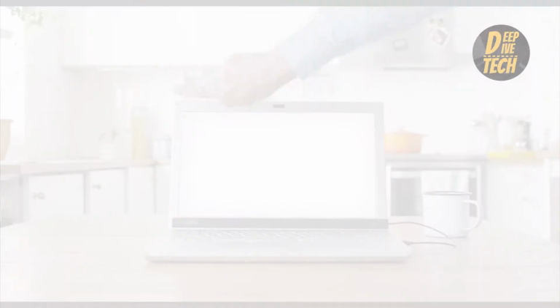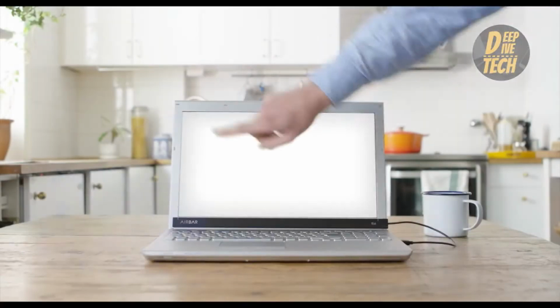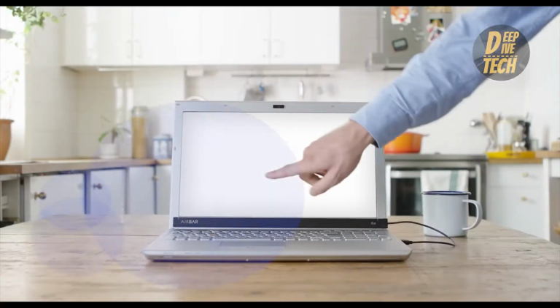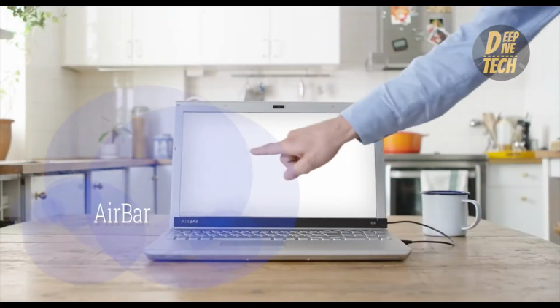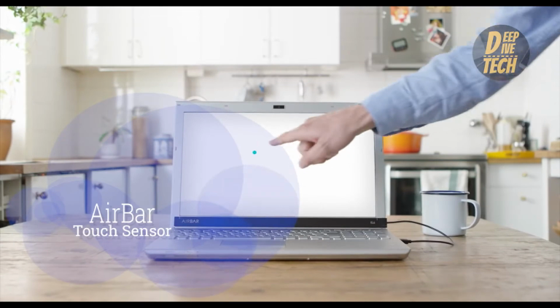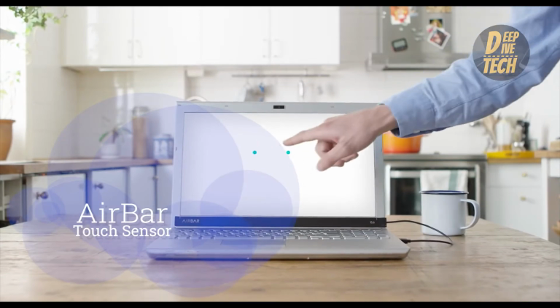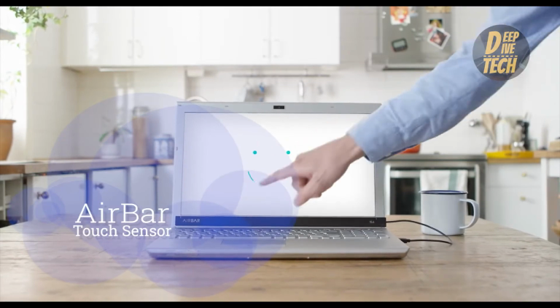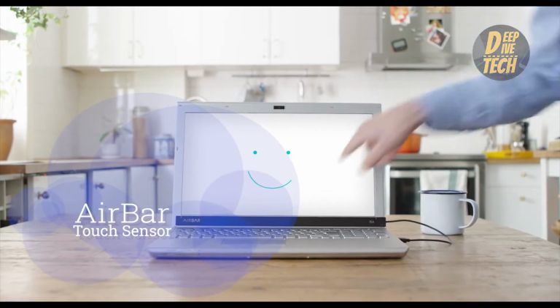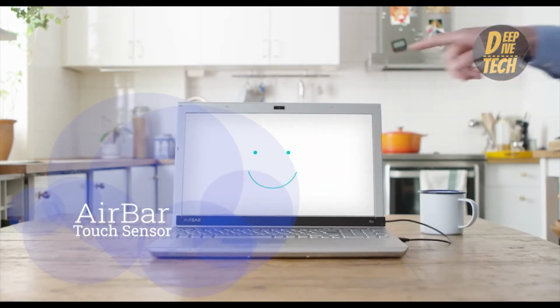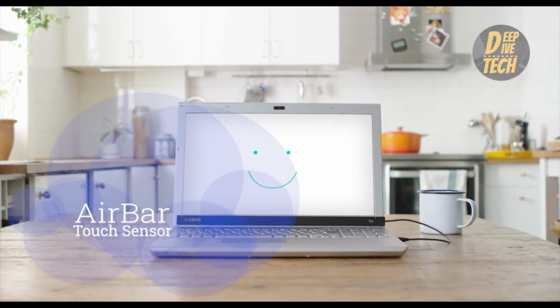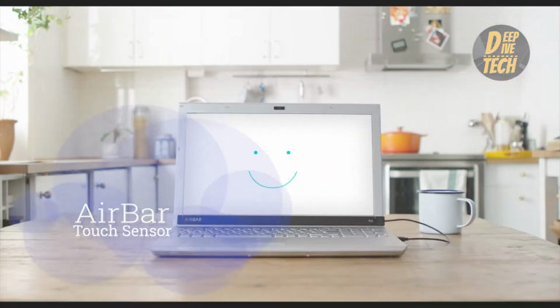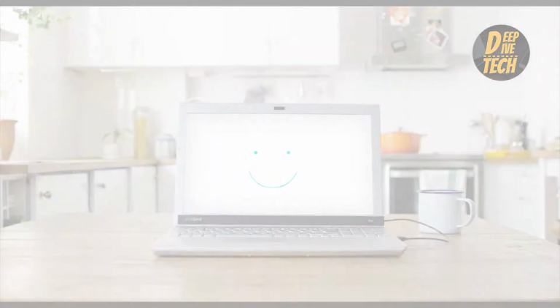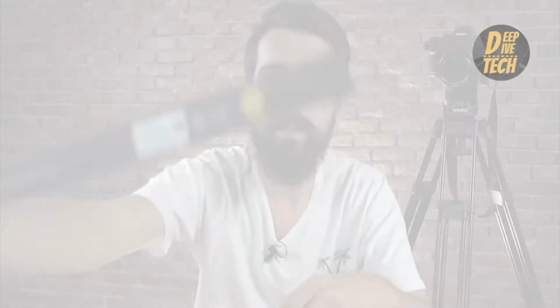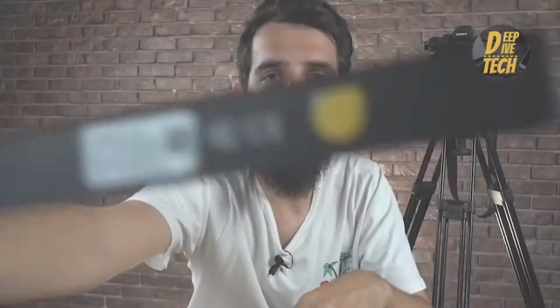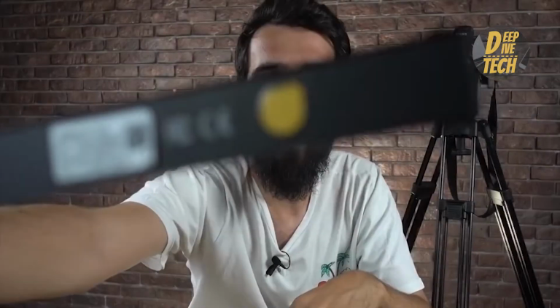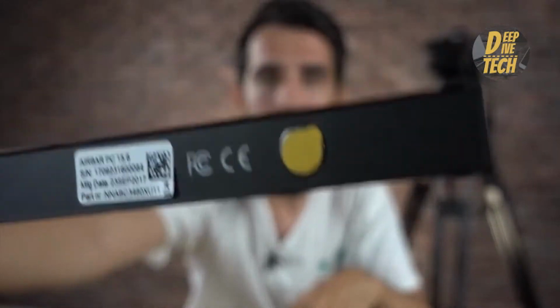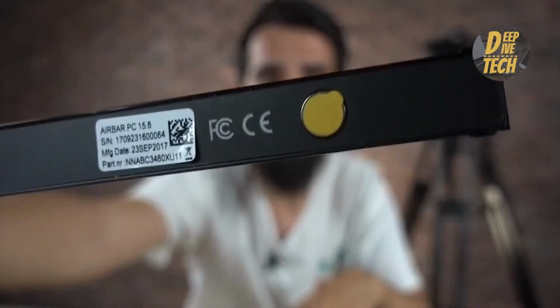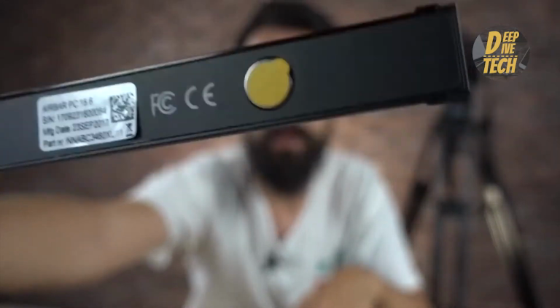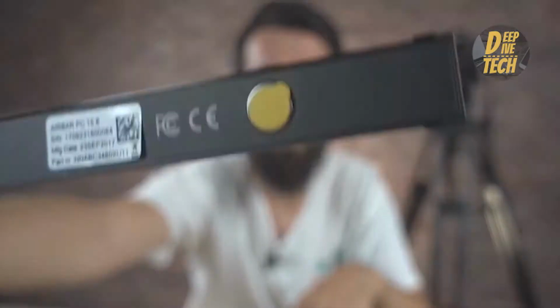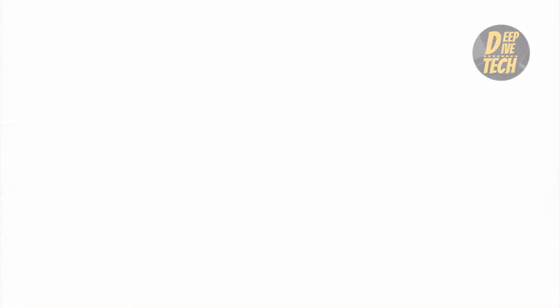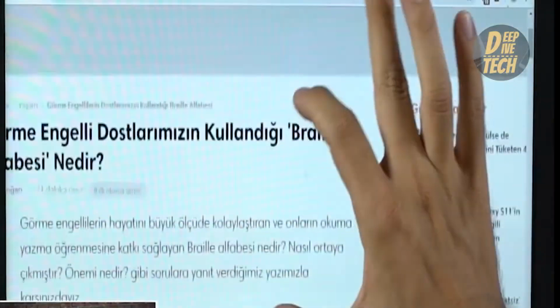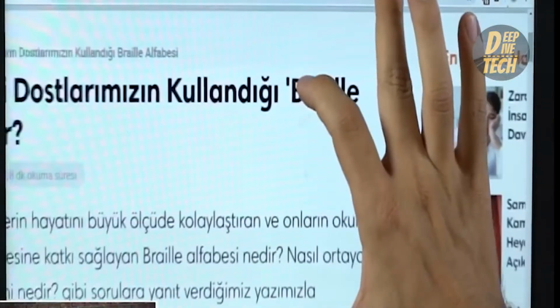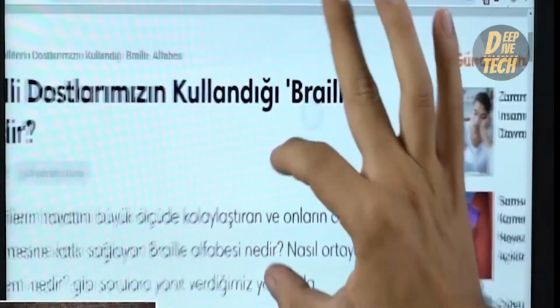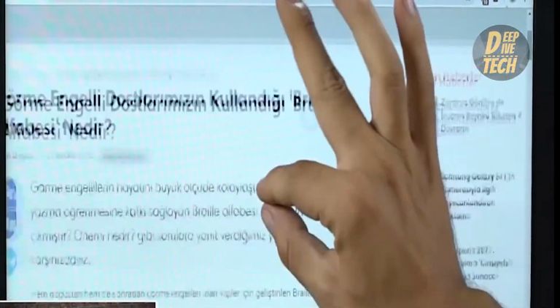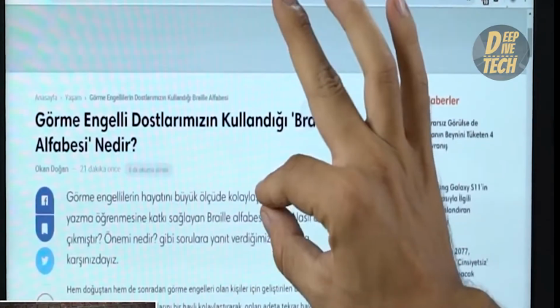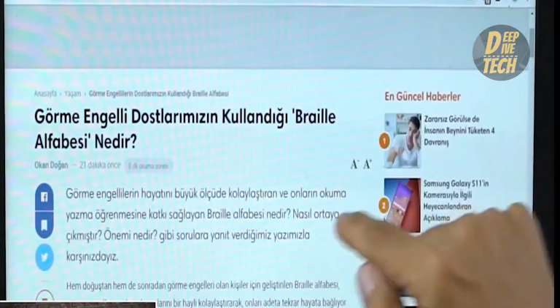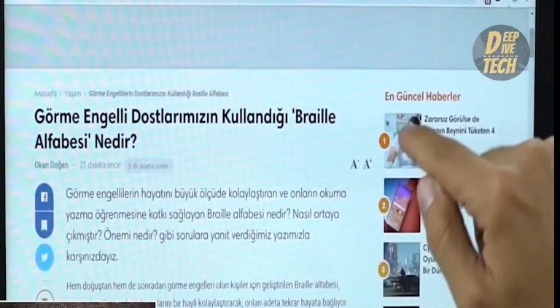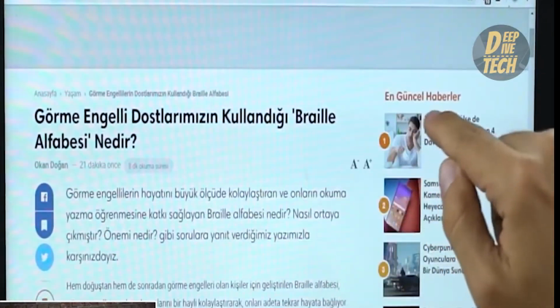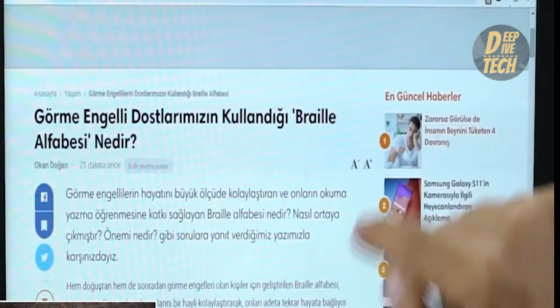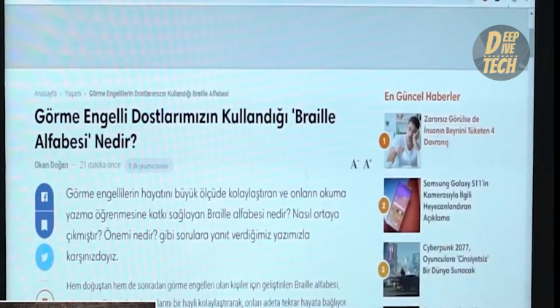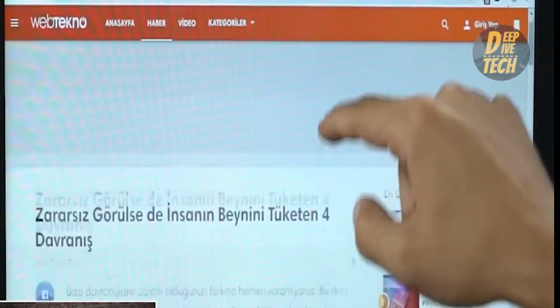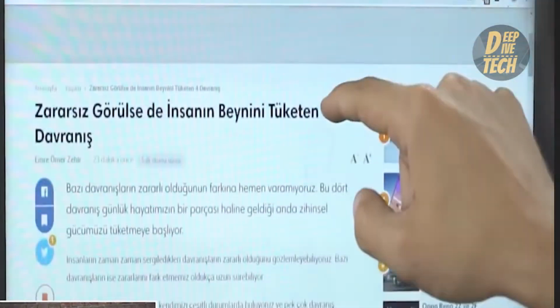Say hello to the Airbar. It is an exciting new sensor which can turn any boring laptop screen into an exciting touch screen.